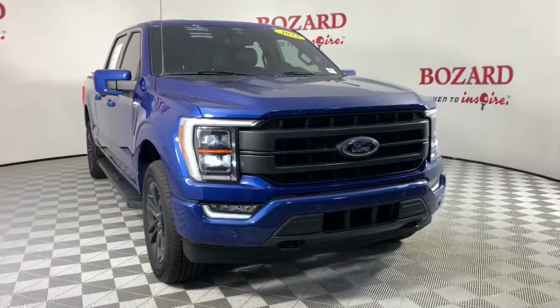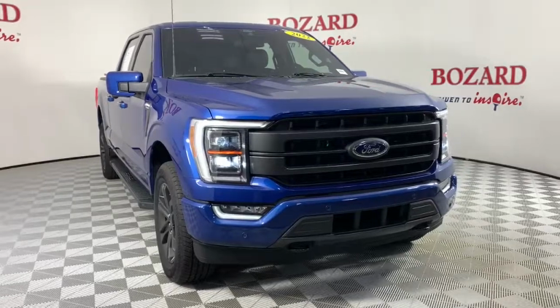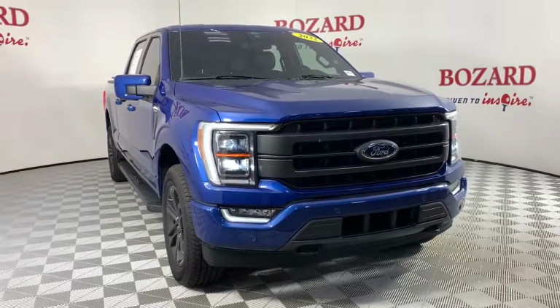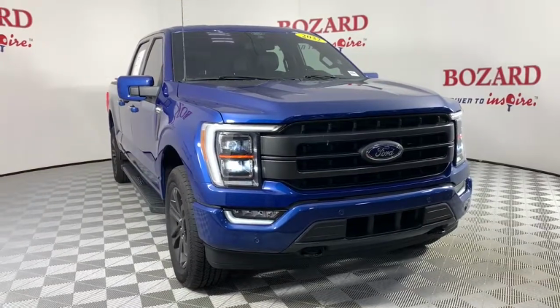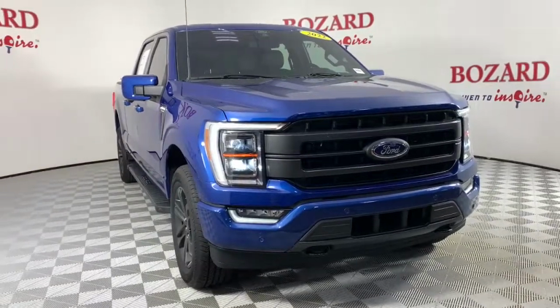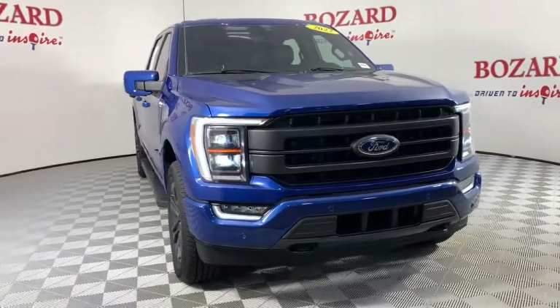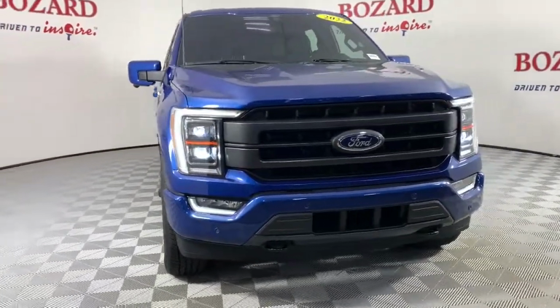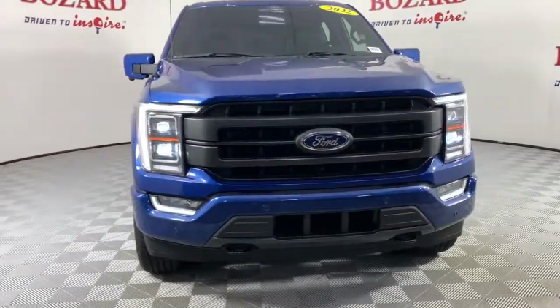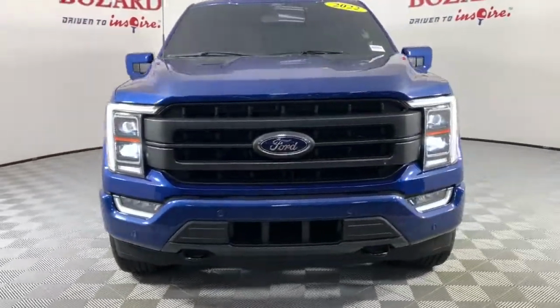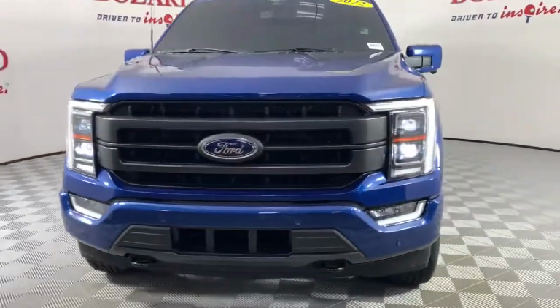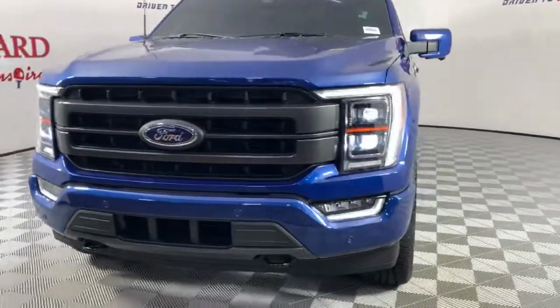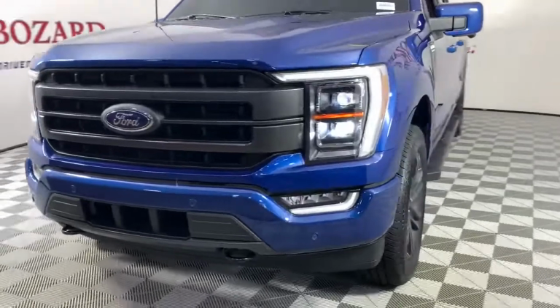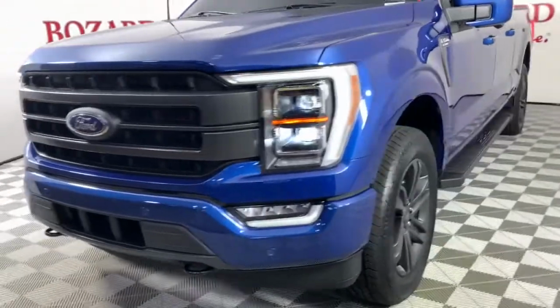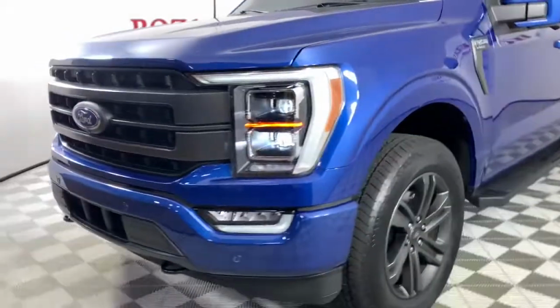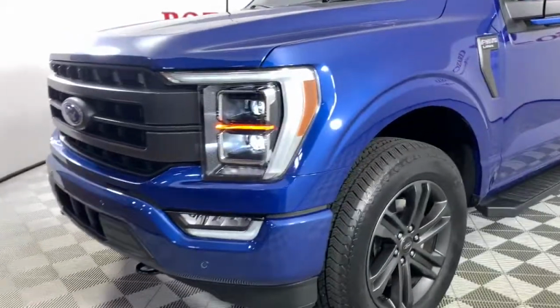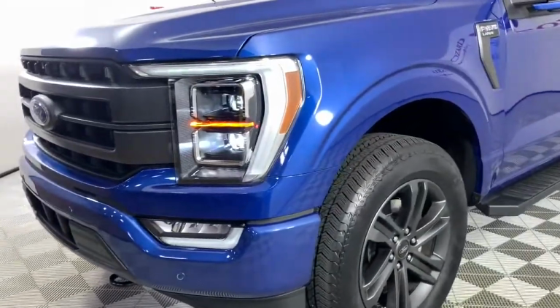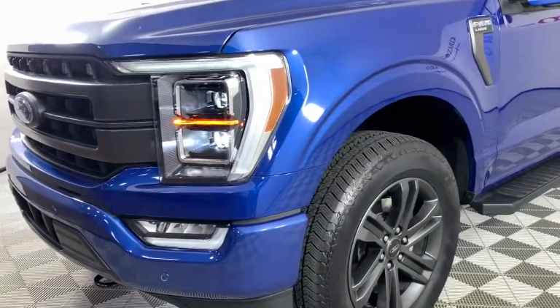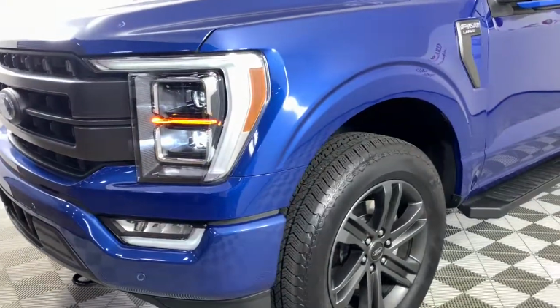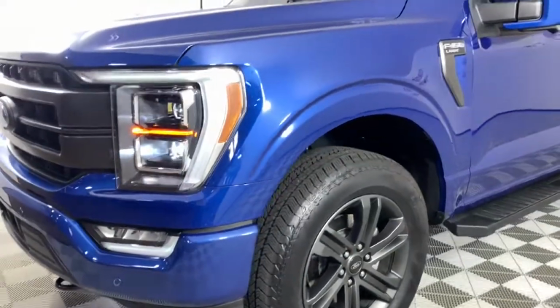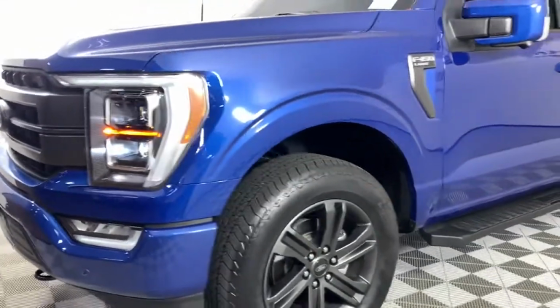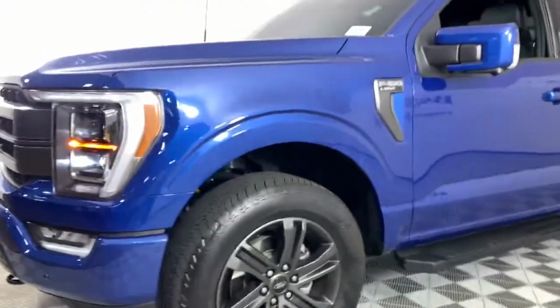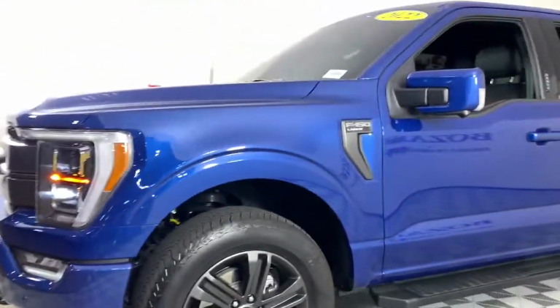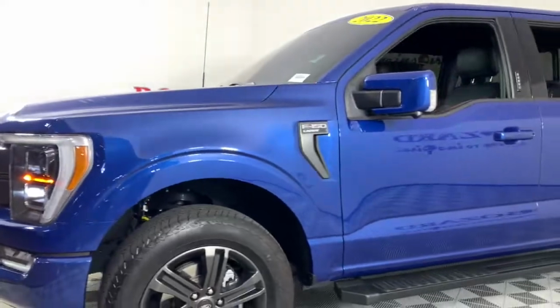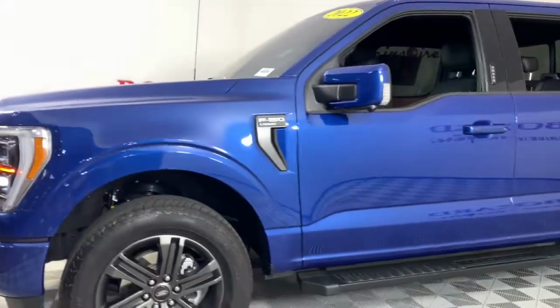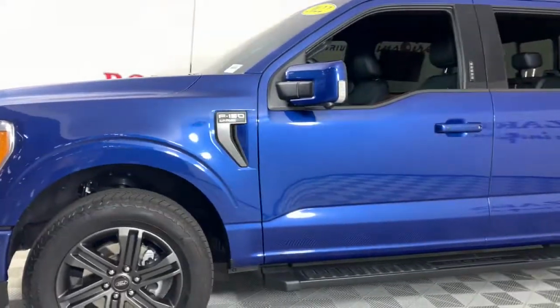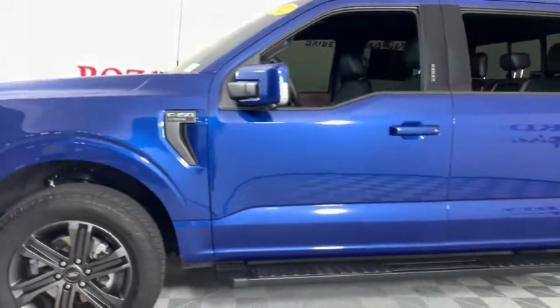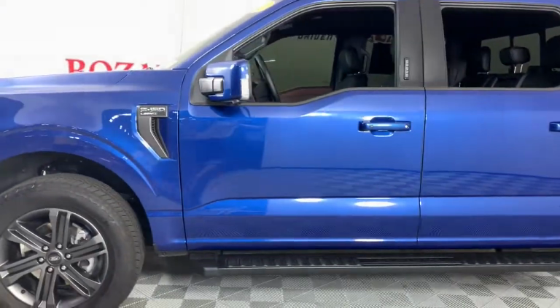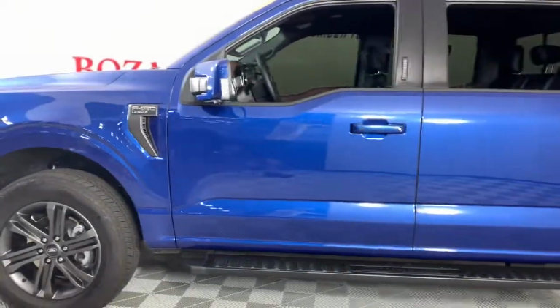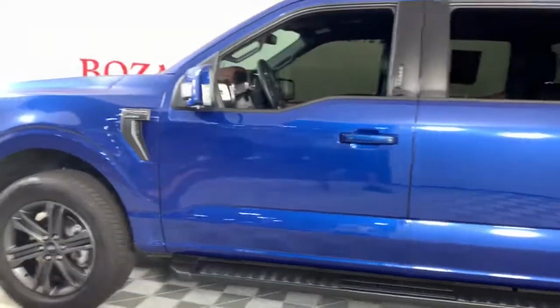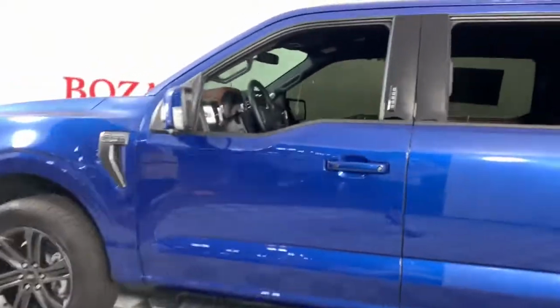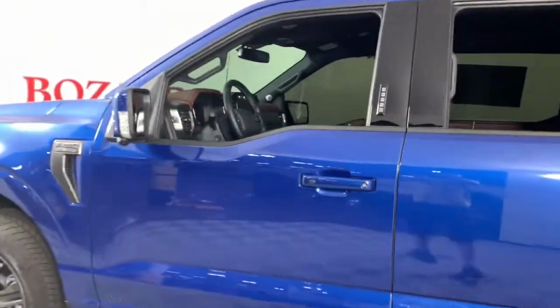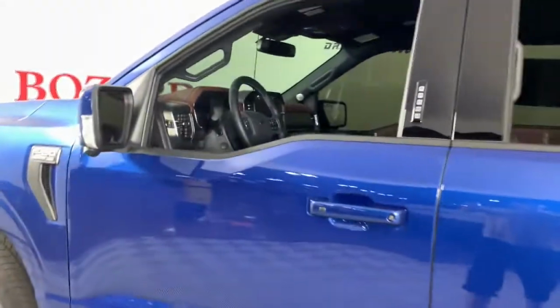You're gonna love the 2022 Ford F-150. This vehicle is an outstanding buy with fewer than 10,000 miles on the odometer. This rugged F-150 is ready for work, off-roading, or a little R&R.